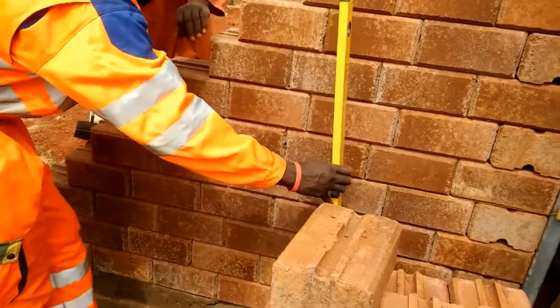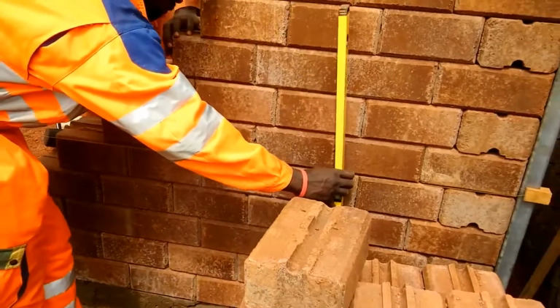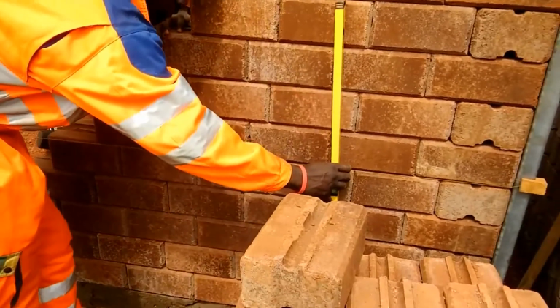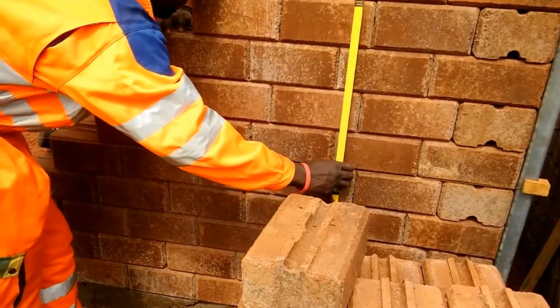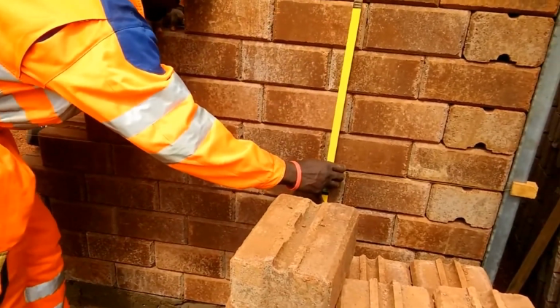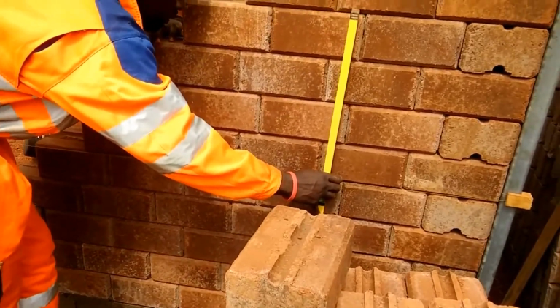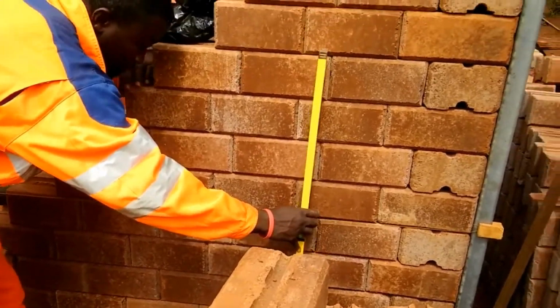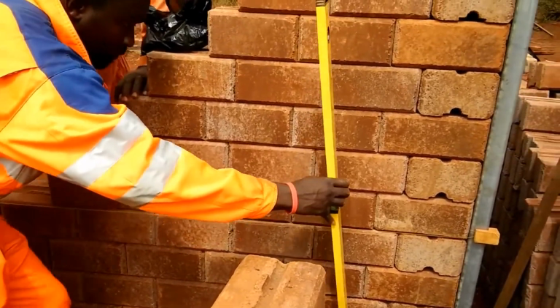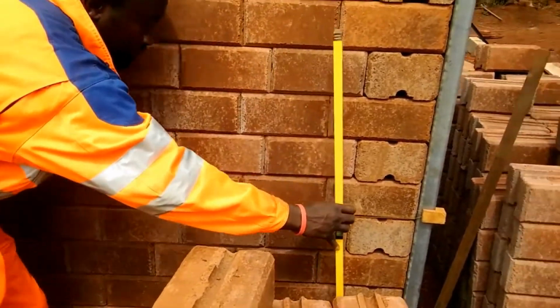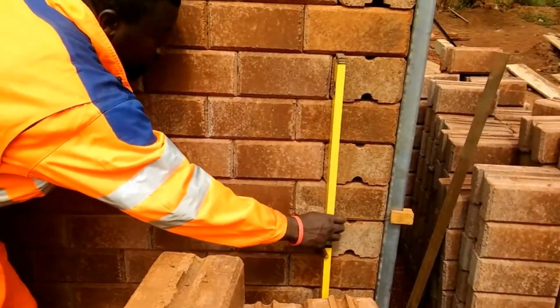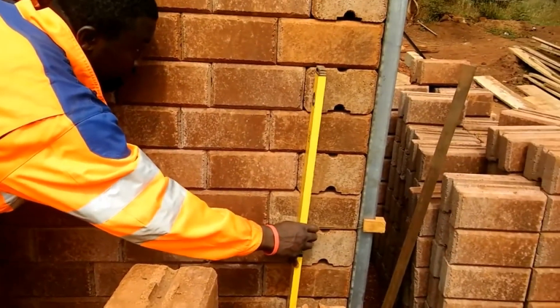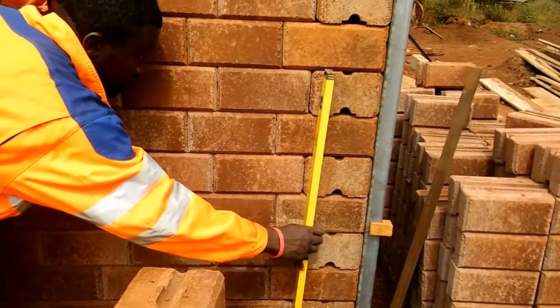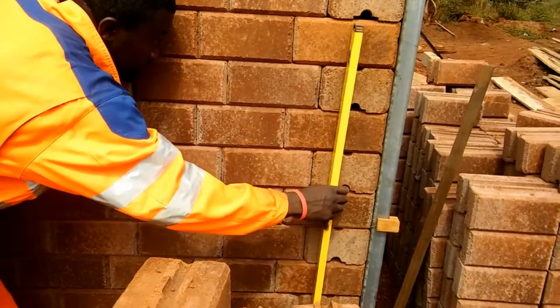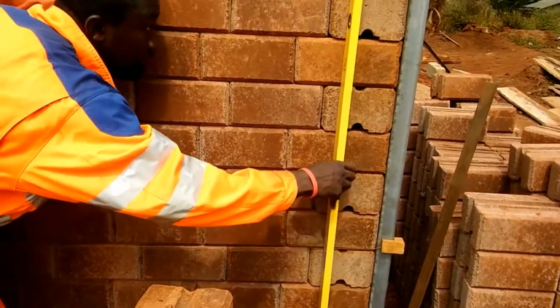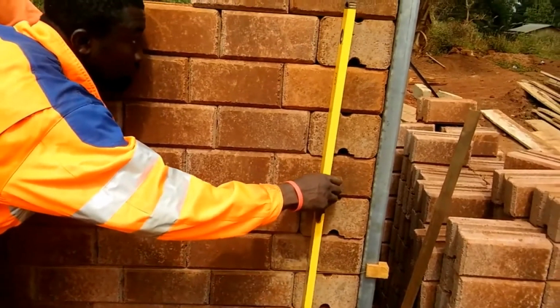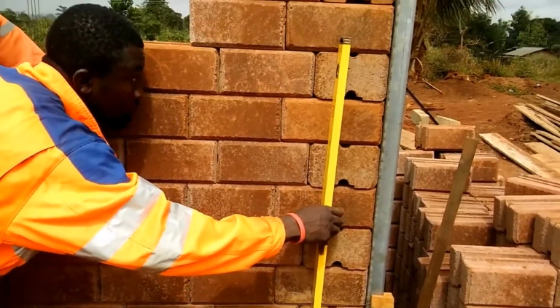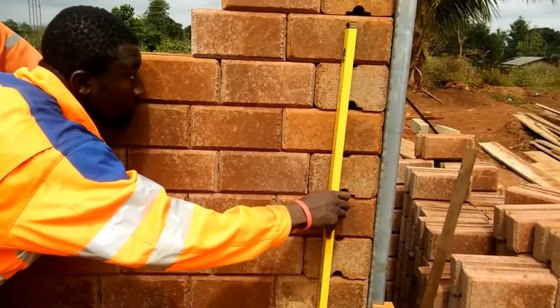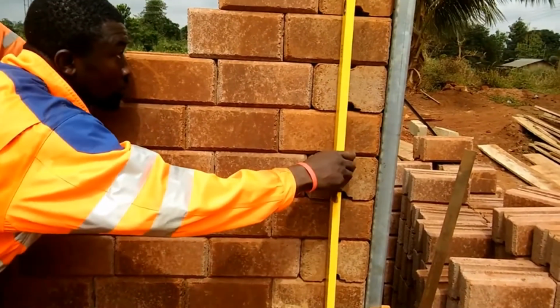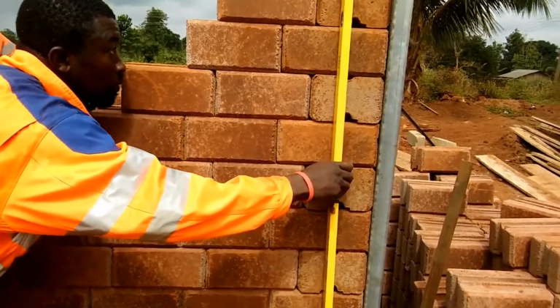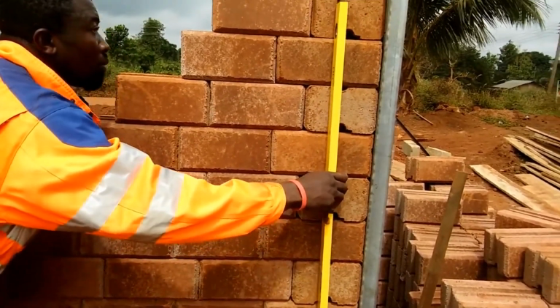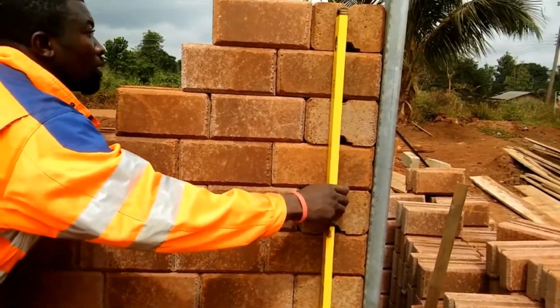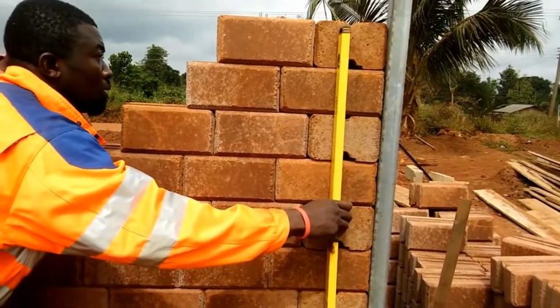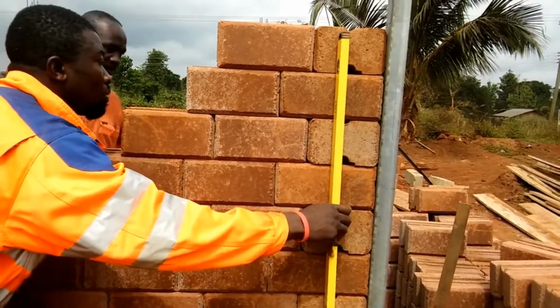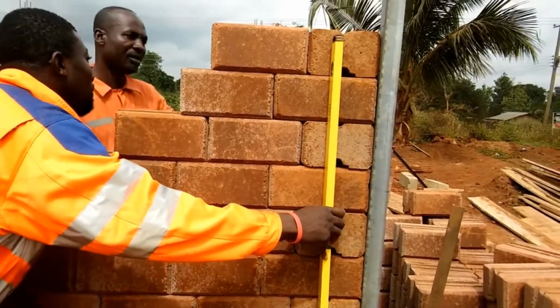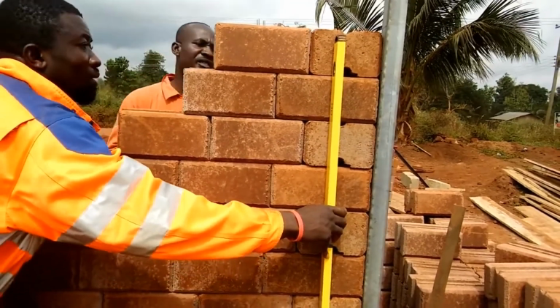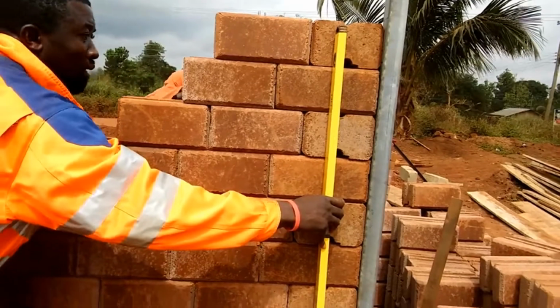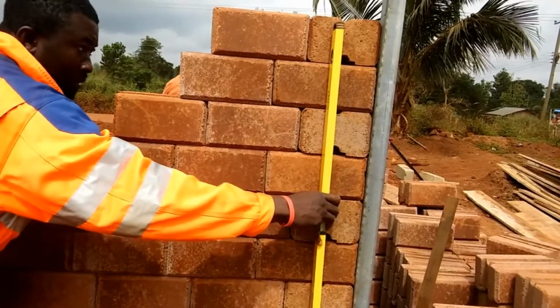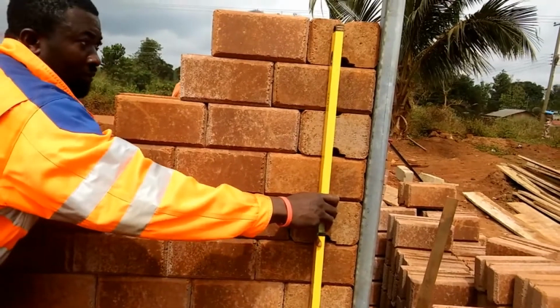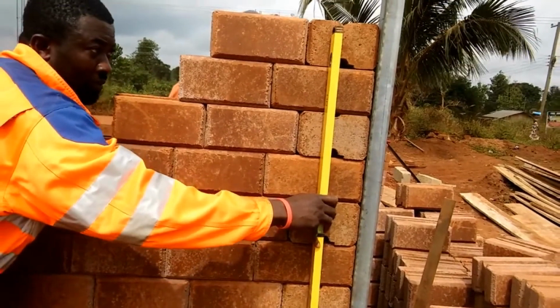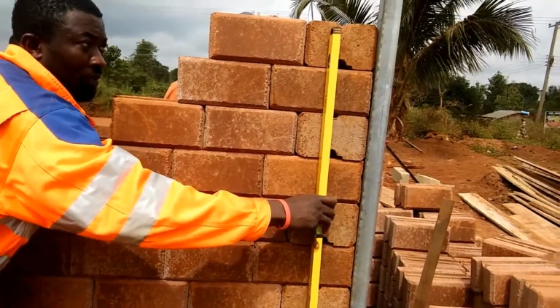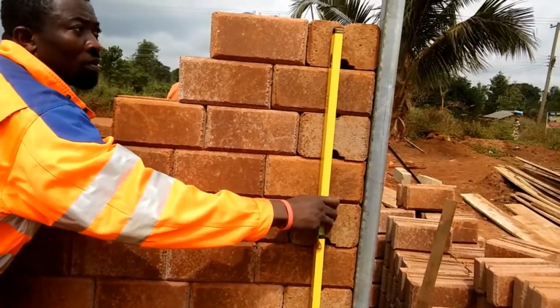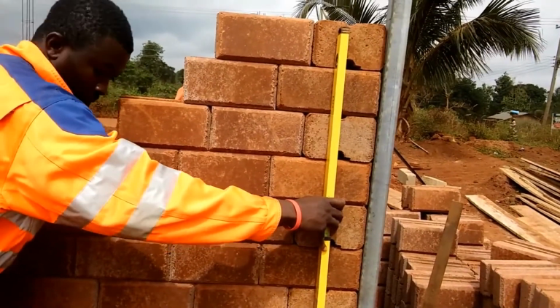Once cured, the bonds with the cement set and sand add to the stability of the brick. Soil compaction adds strength and density to the brick. Interlock bricks come in different designs, finishes and shapes.